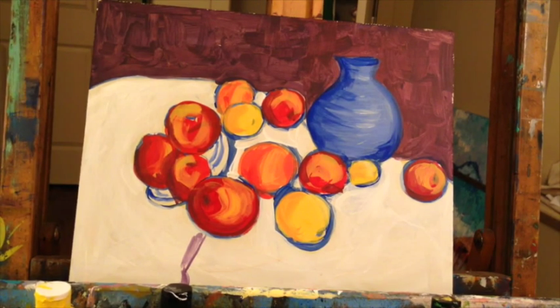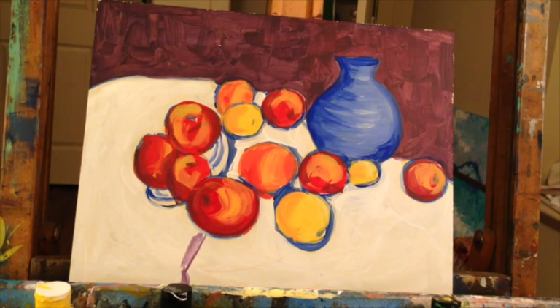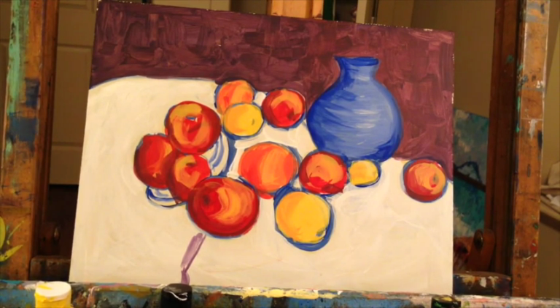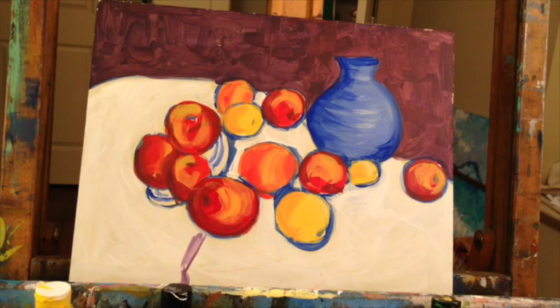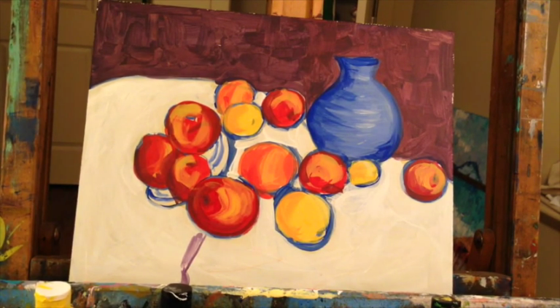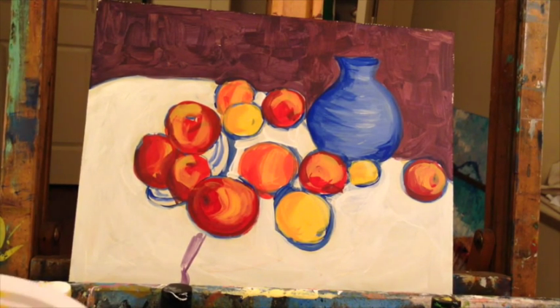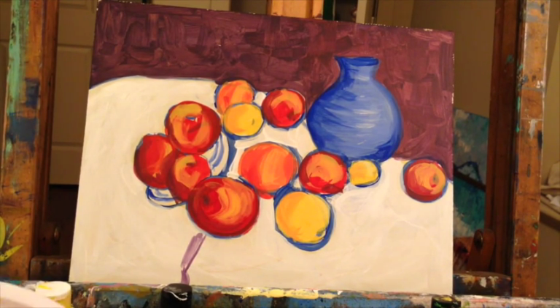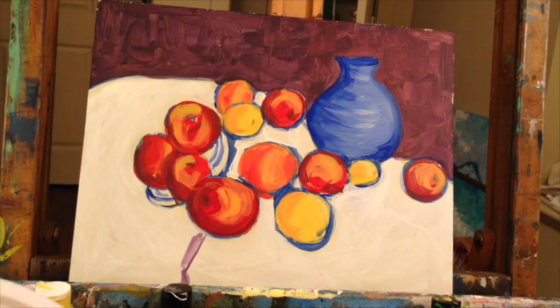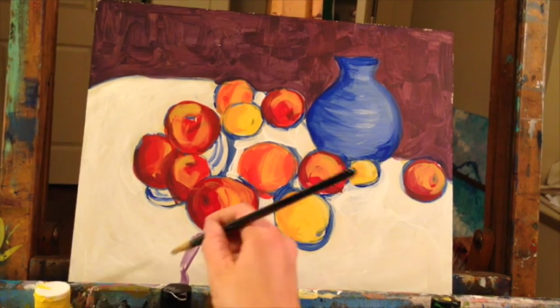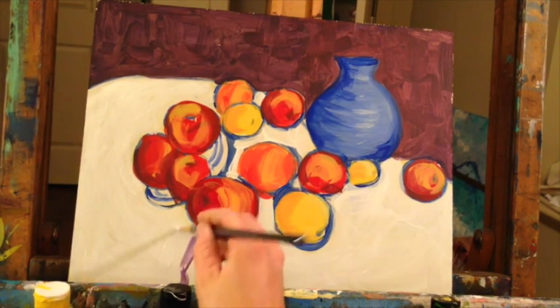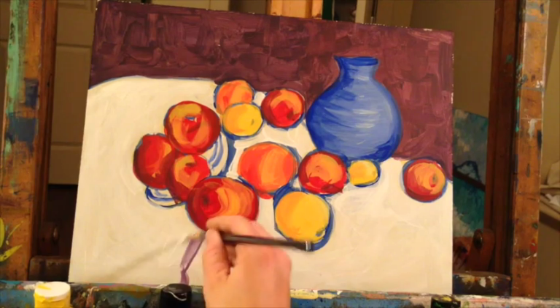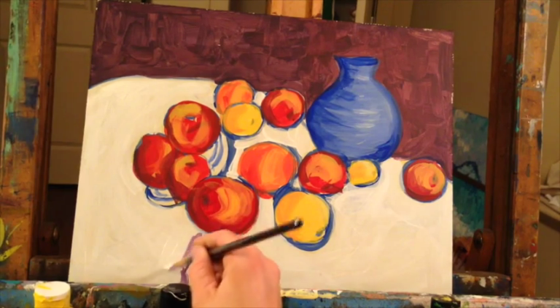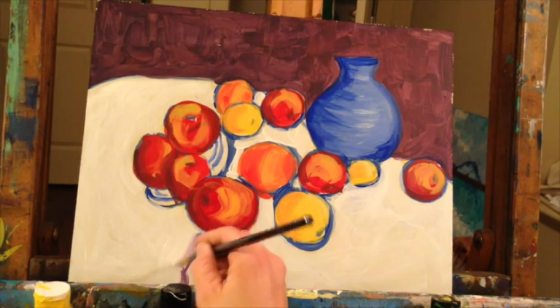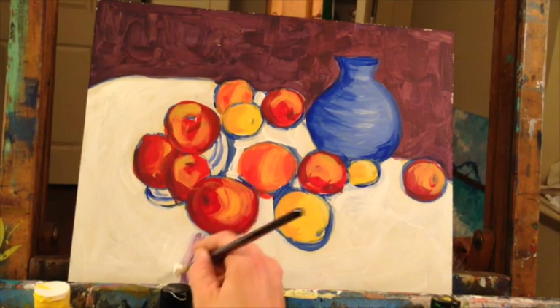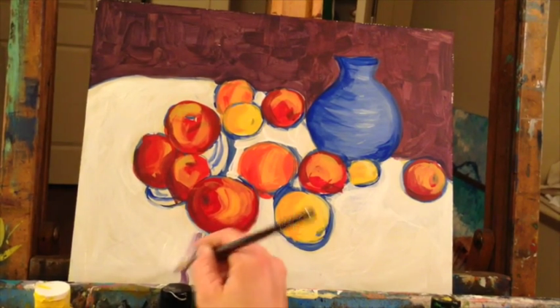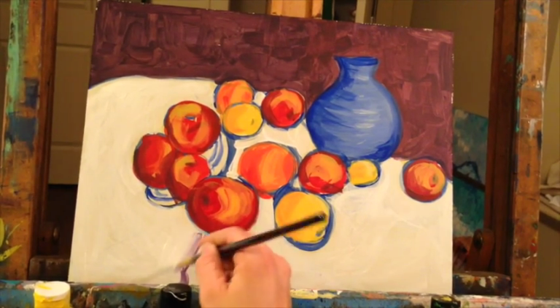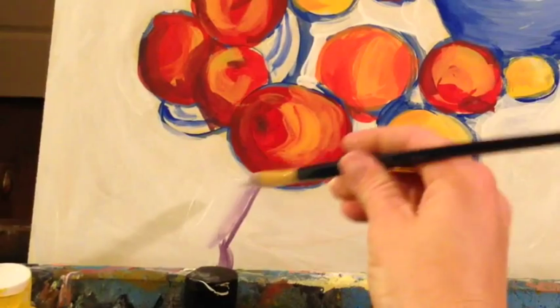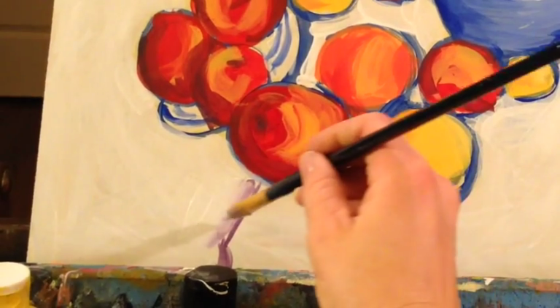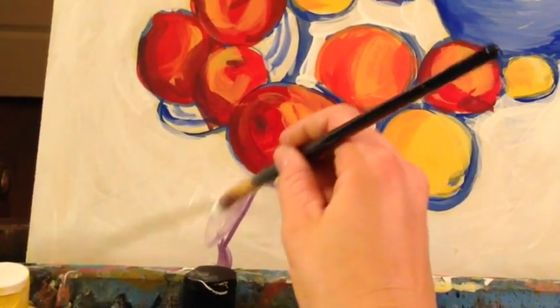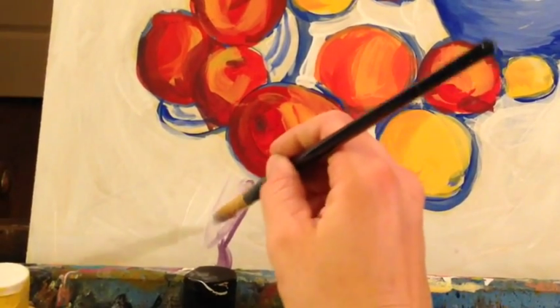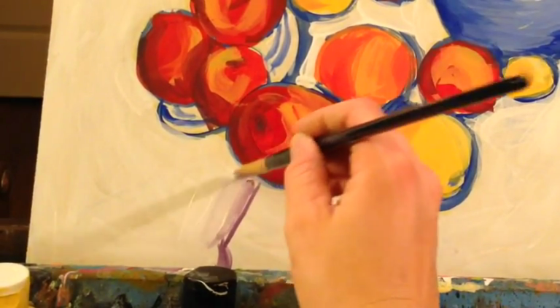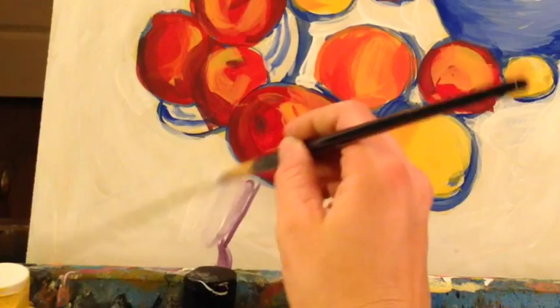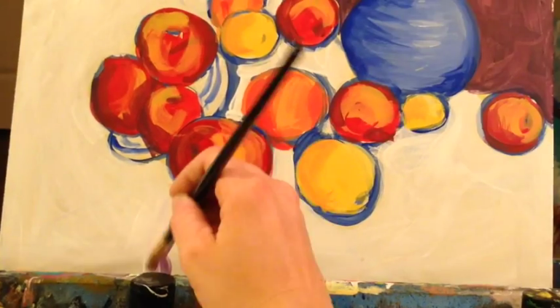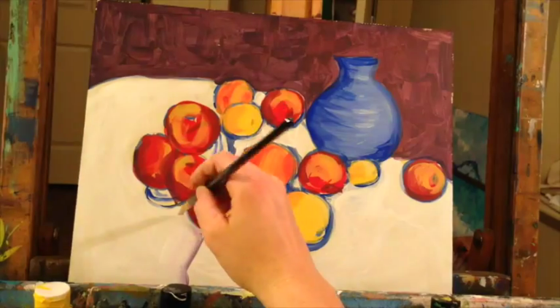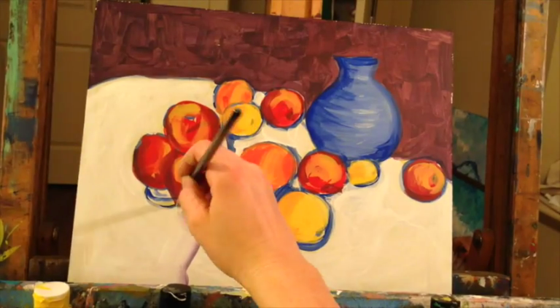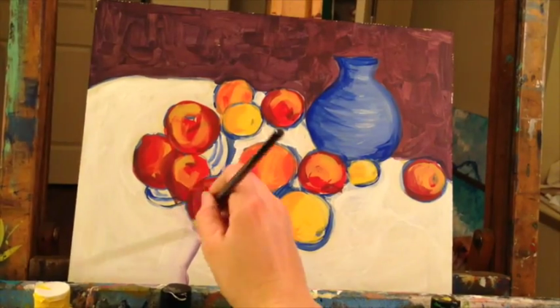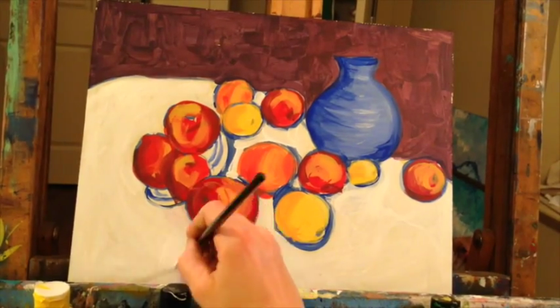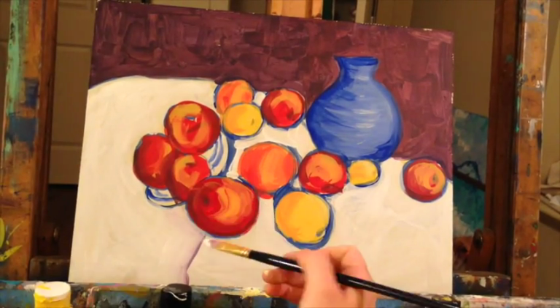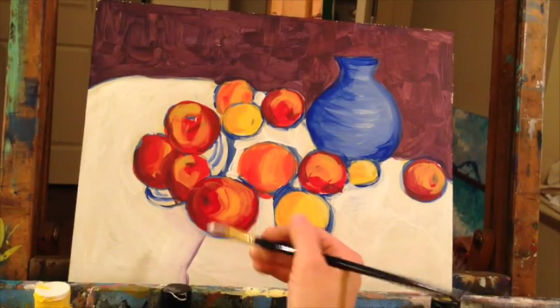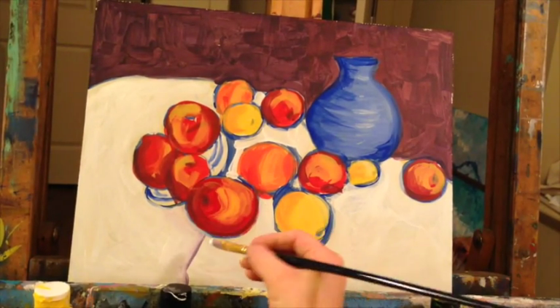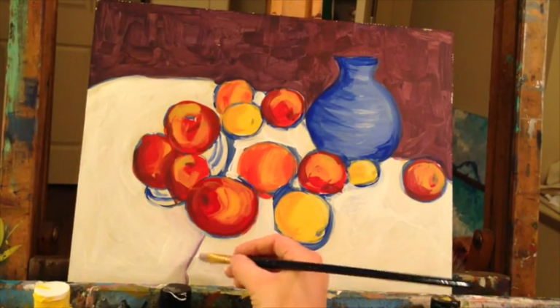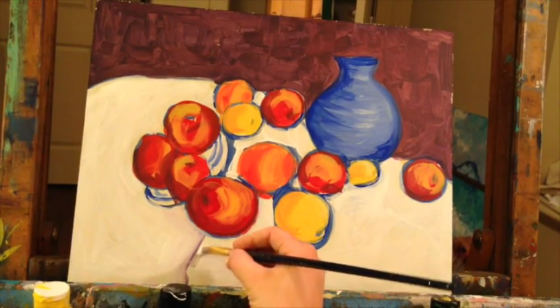Rinse your brush off, blot it on your paper towel or rag, then get the white and slowly feather it next to that shadow. You see how it's getting softer? Then bring it on this side.